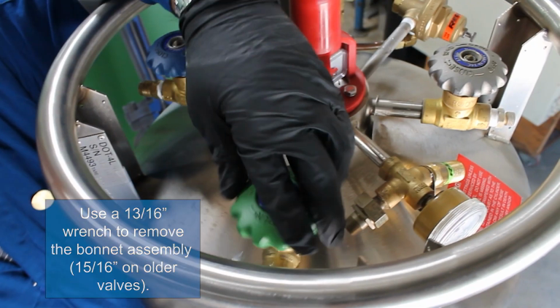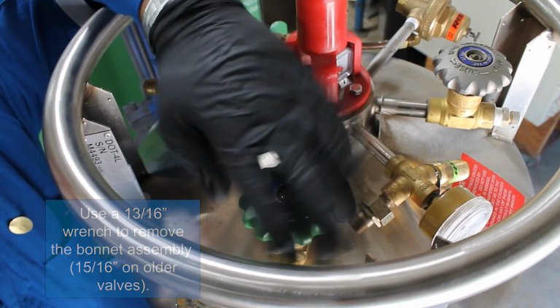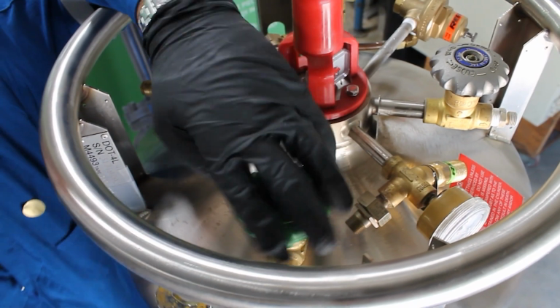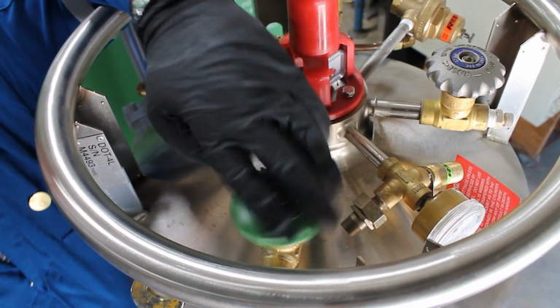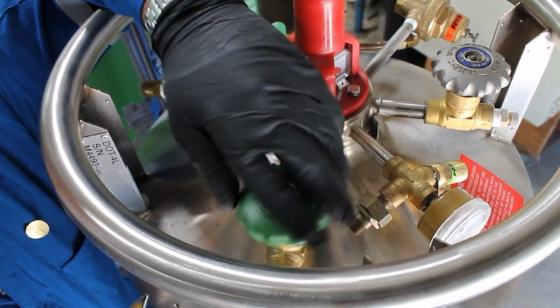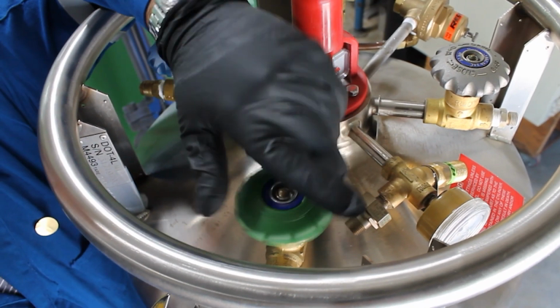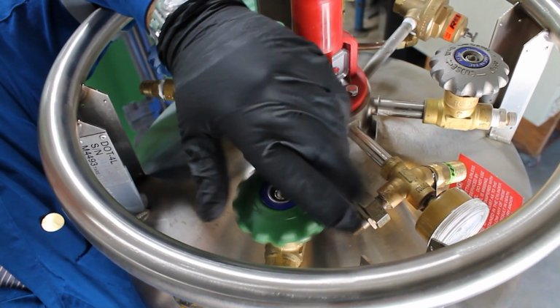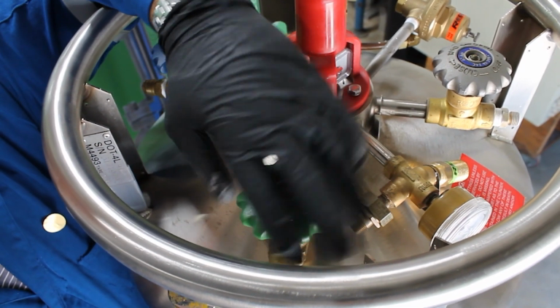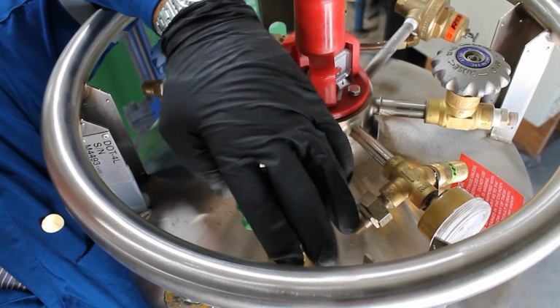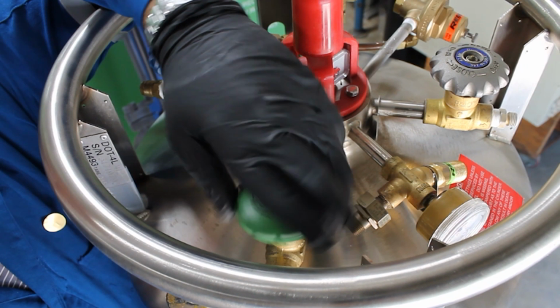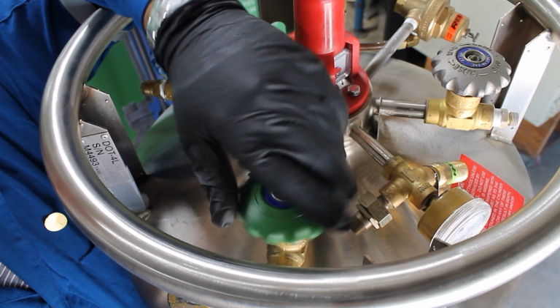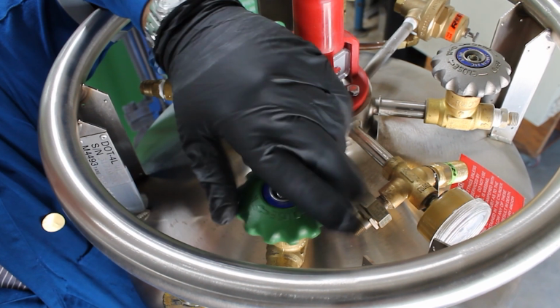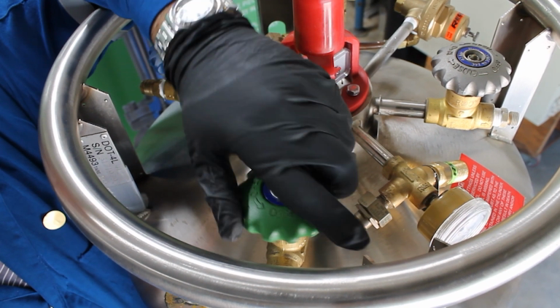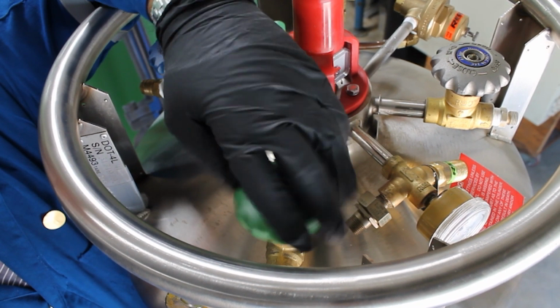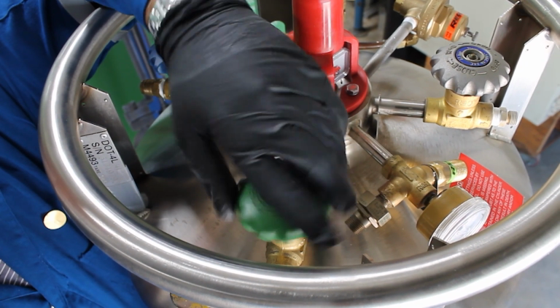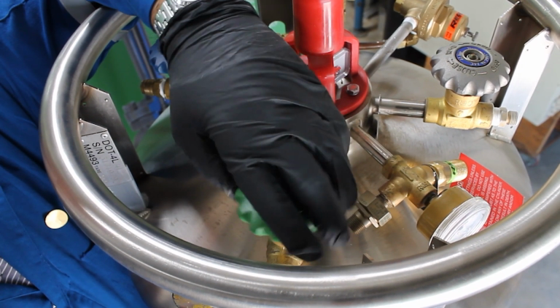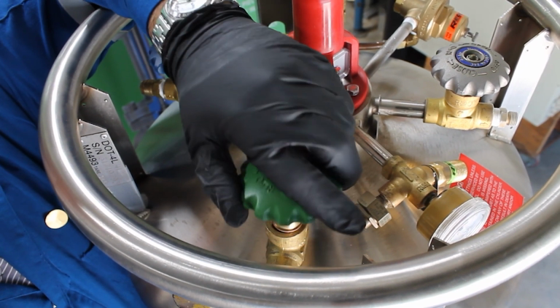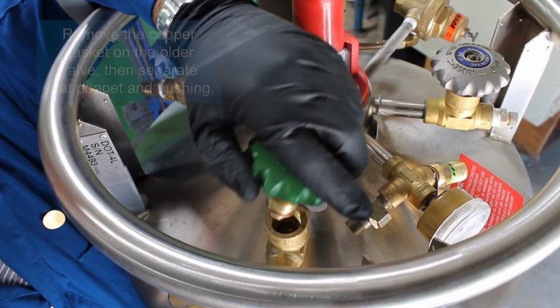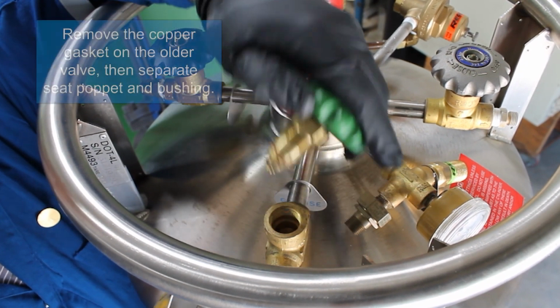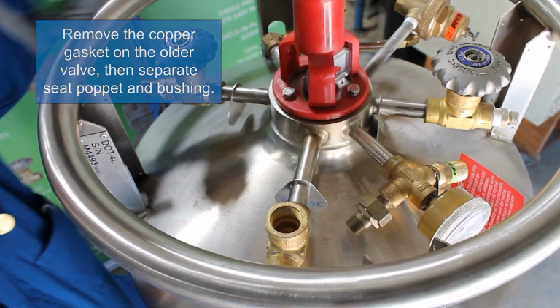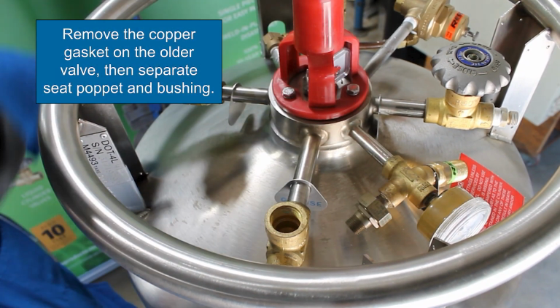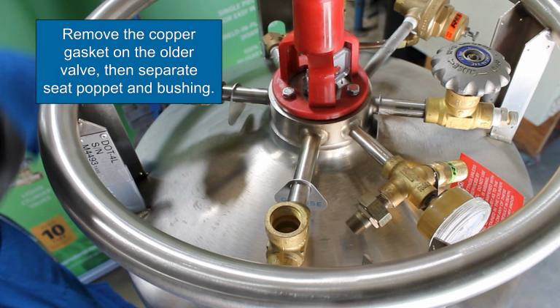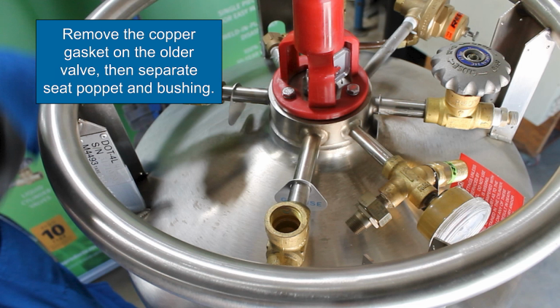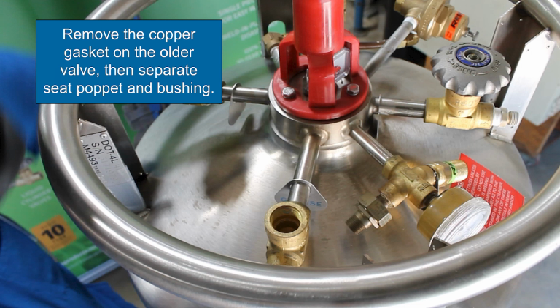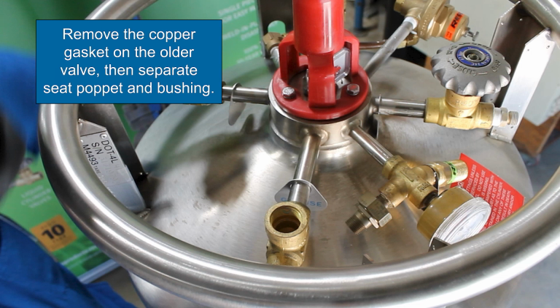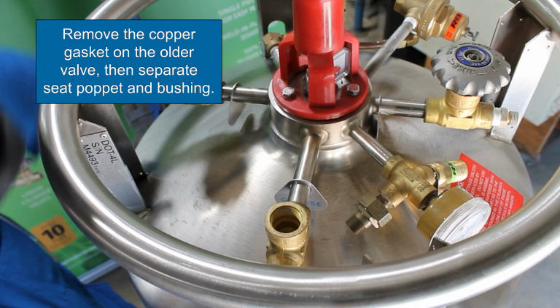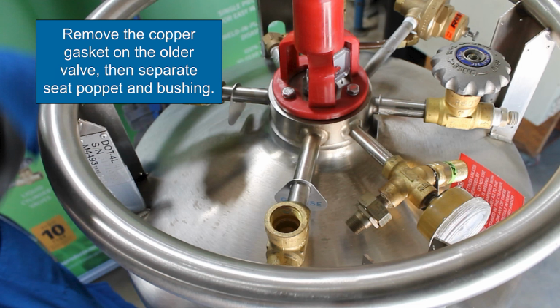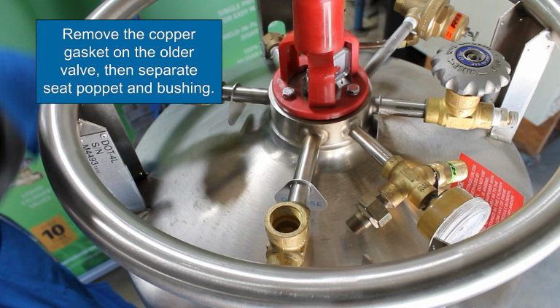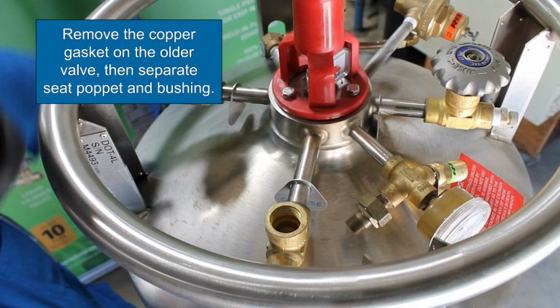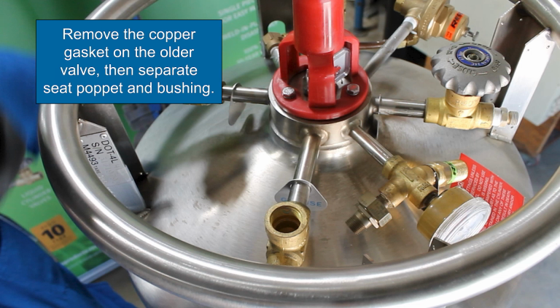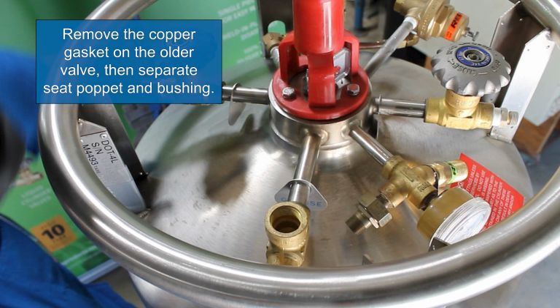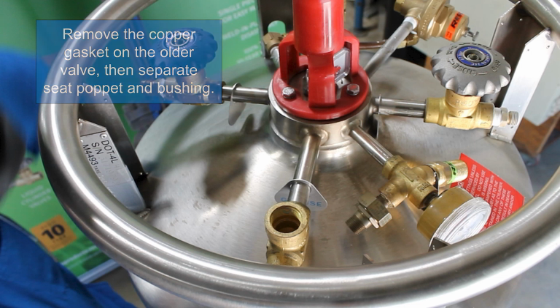Remove the bonnet assembly by turning counter-clockwise with a 13/16 inch wrench — 15/16 inch wrench on older valves. The wrench must be capable of supporting at least 1,100 inch-pounds of torque. Remove the top works from the valve. Remove the copper gasket on the older valve, then separate the seat poppet and bushing.